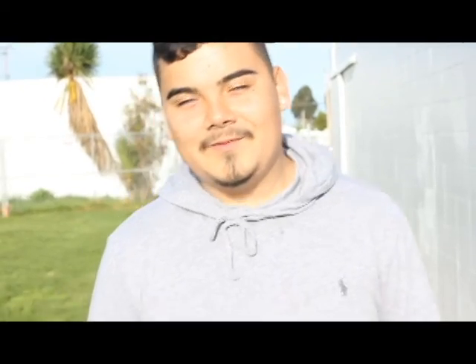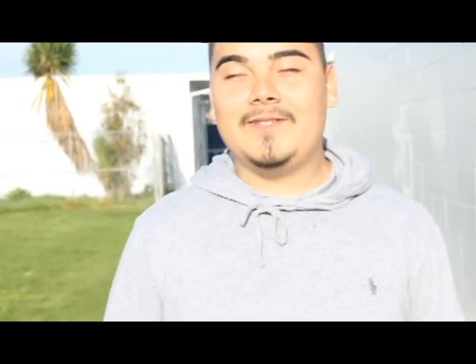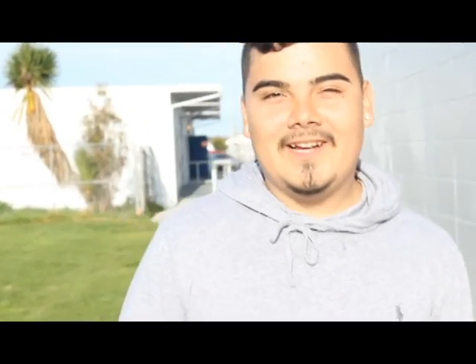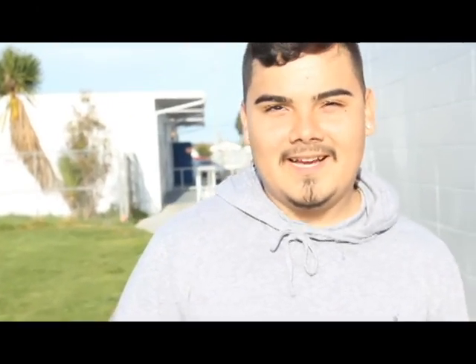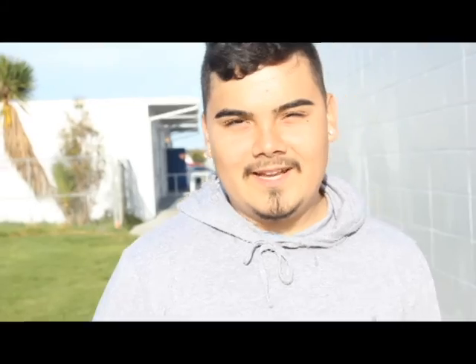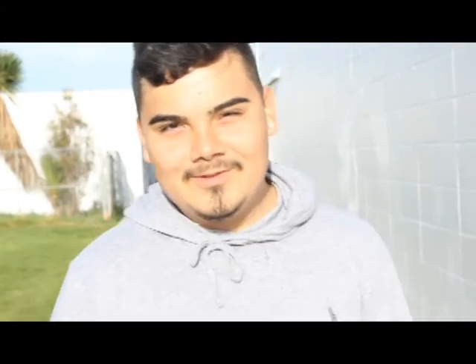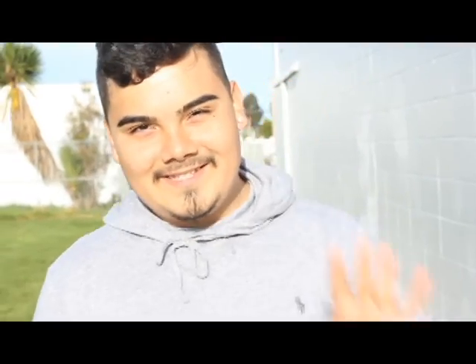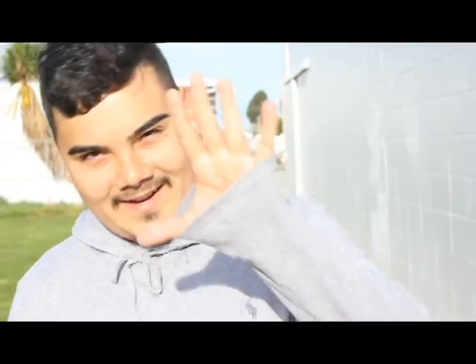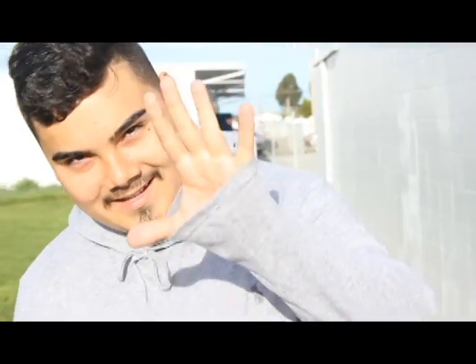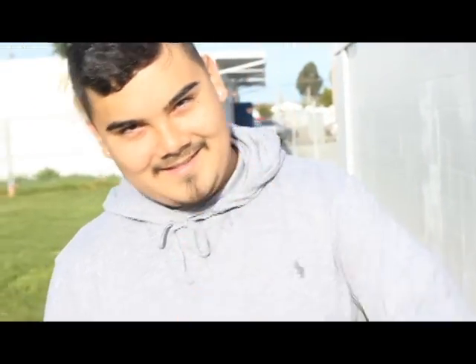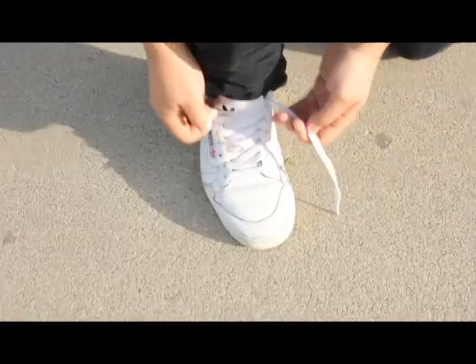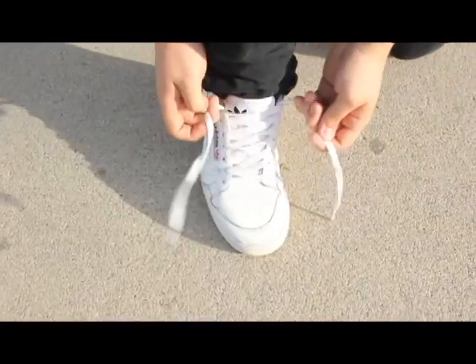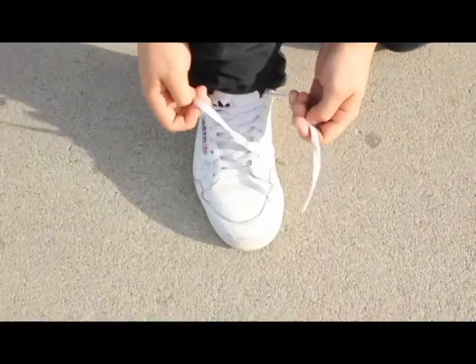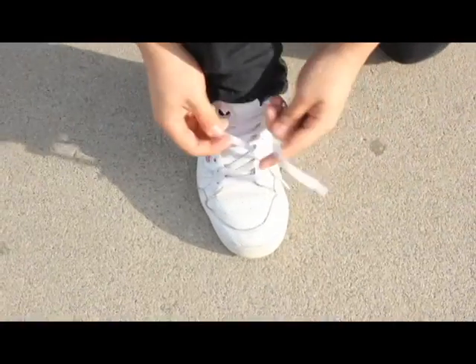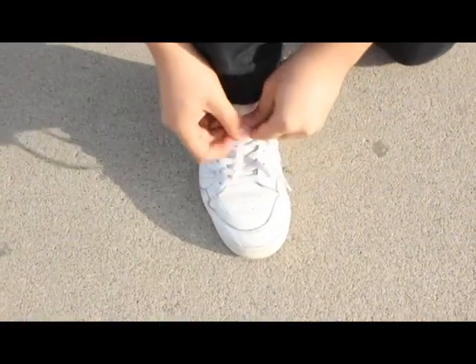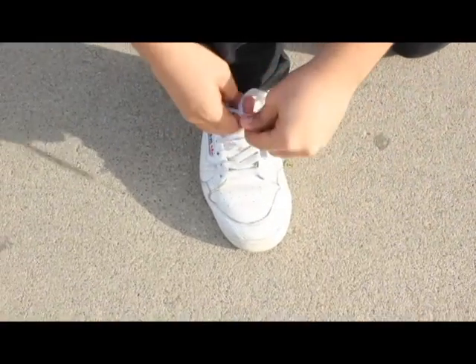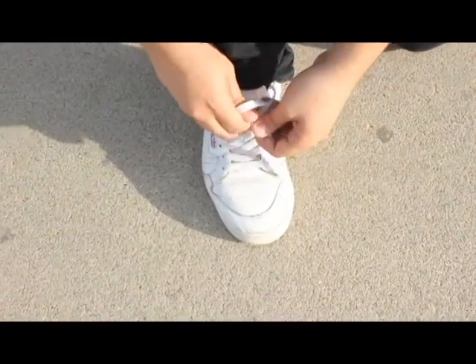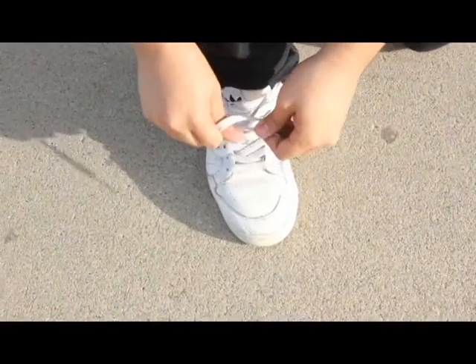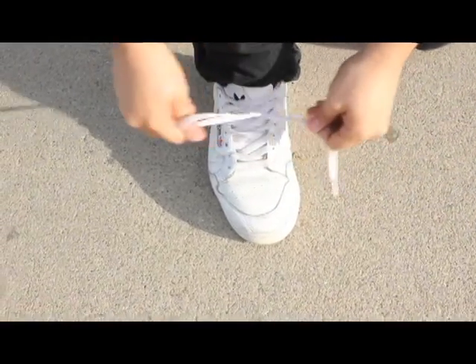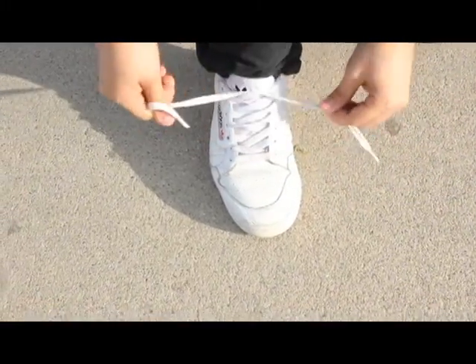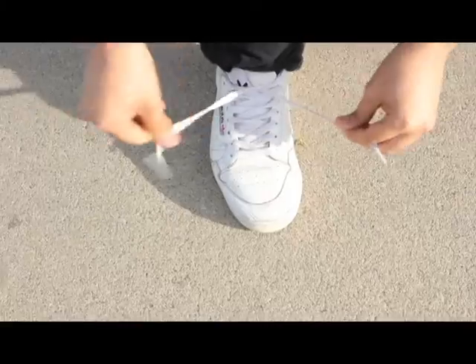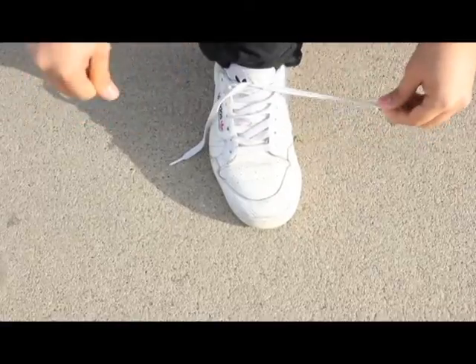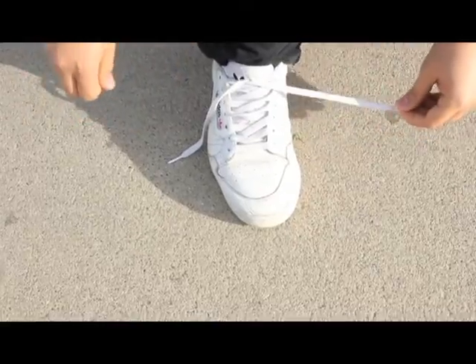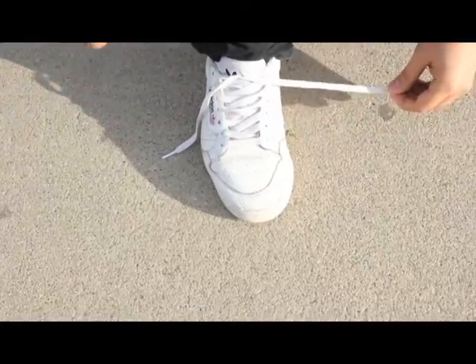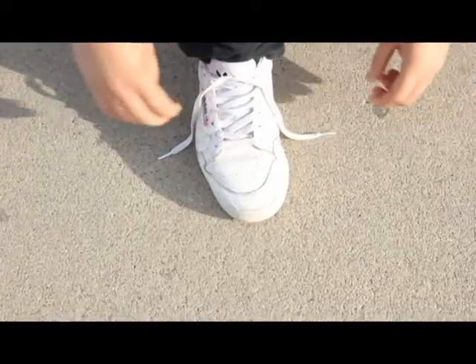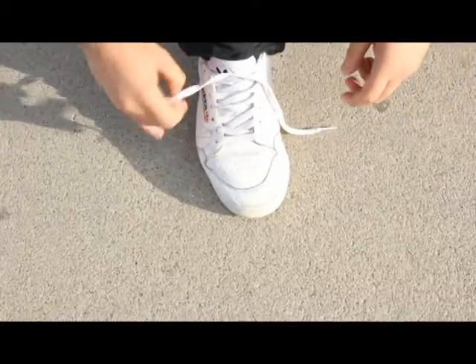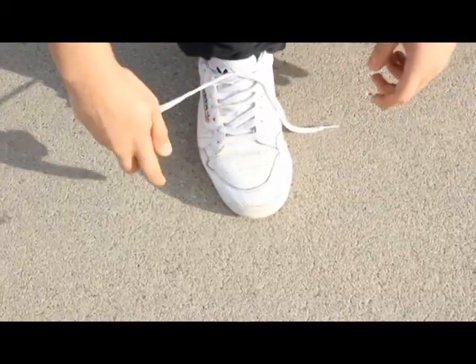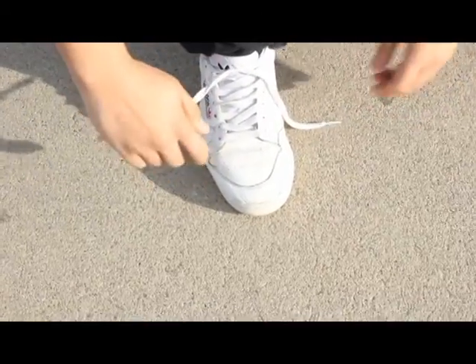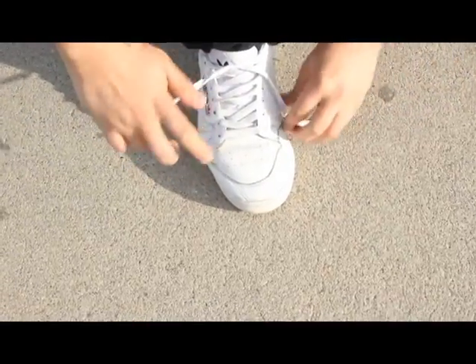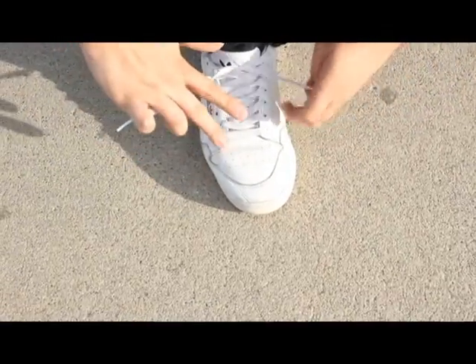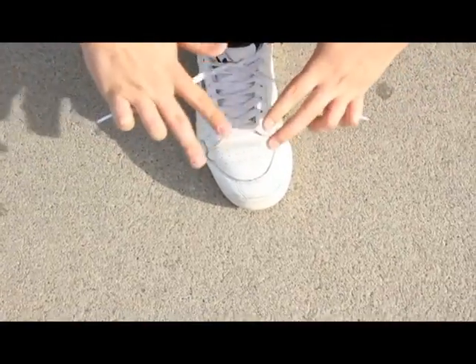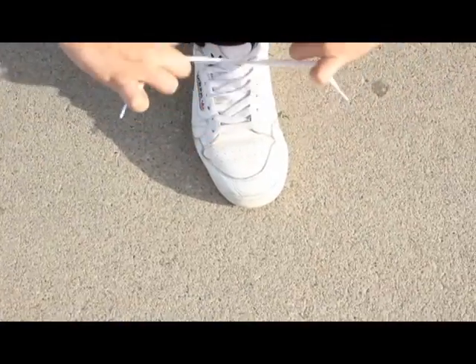I'm going to teach you guys how to tie your shoes in less than five seconds. First off we start with the normal intersection like any other shoe. We put, we grab with the pinkies.